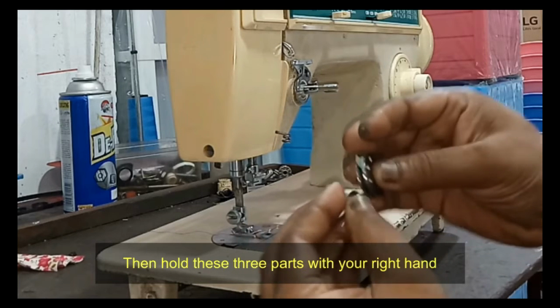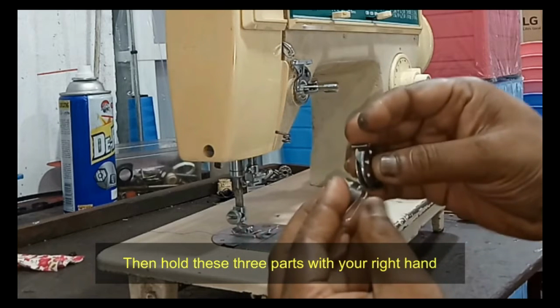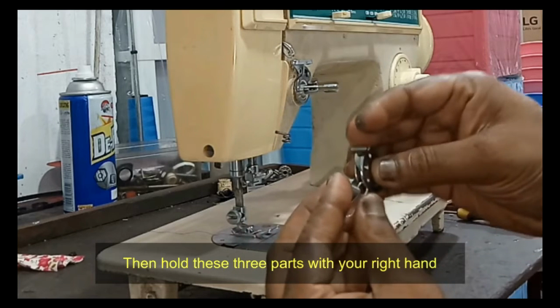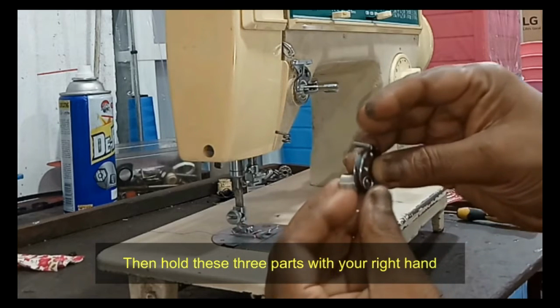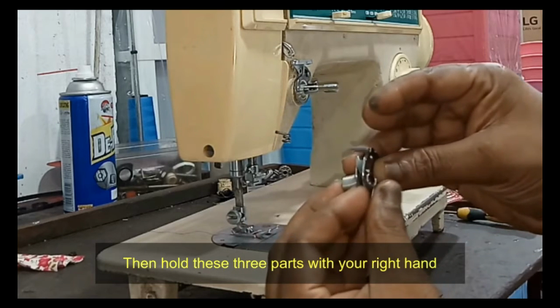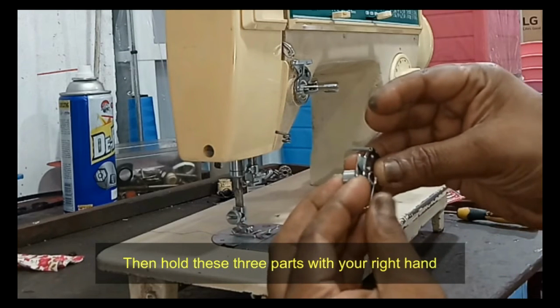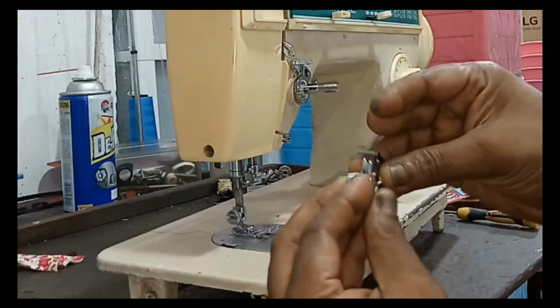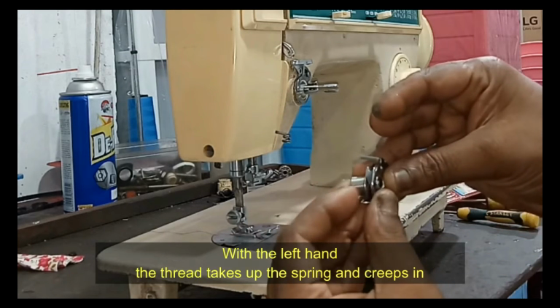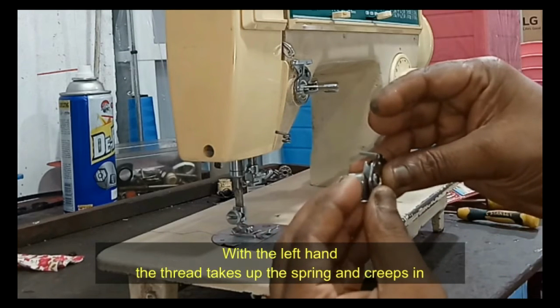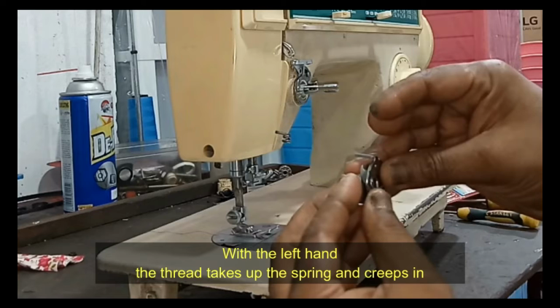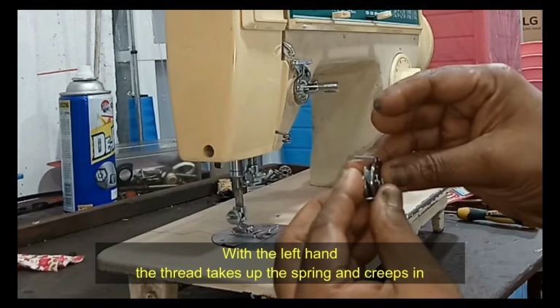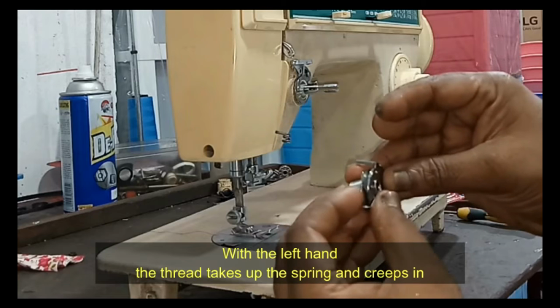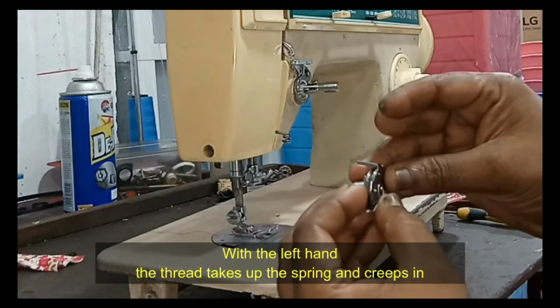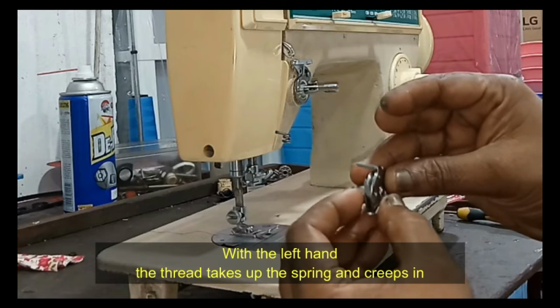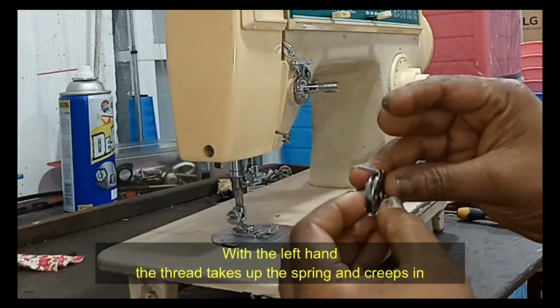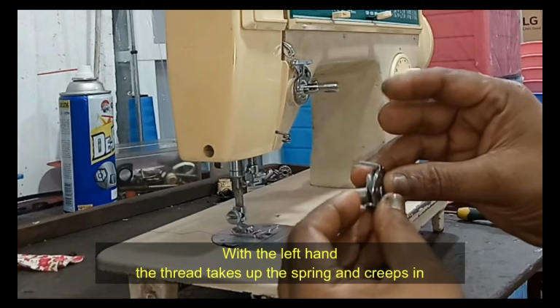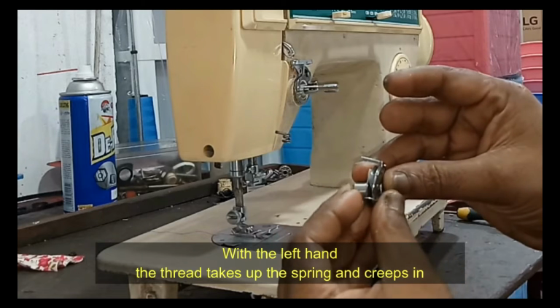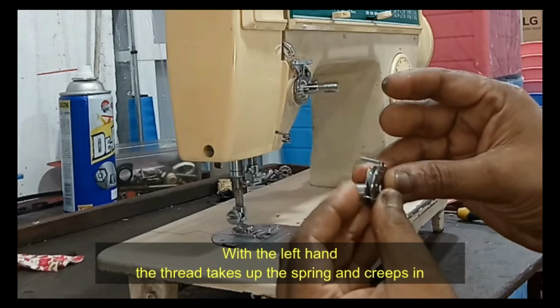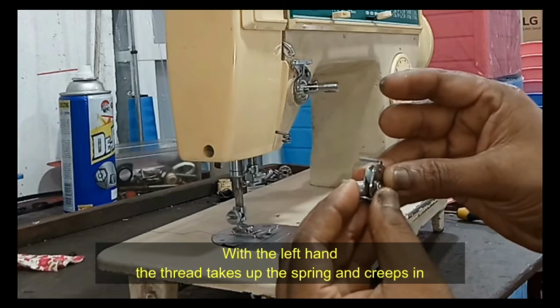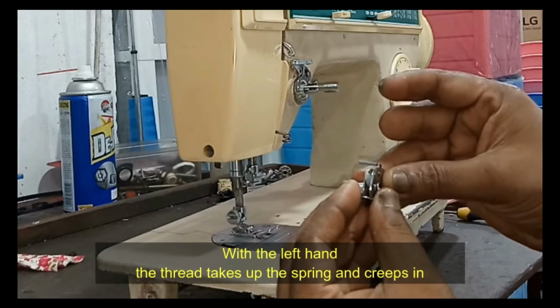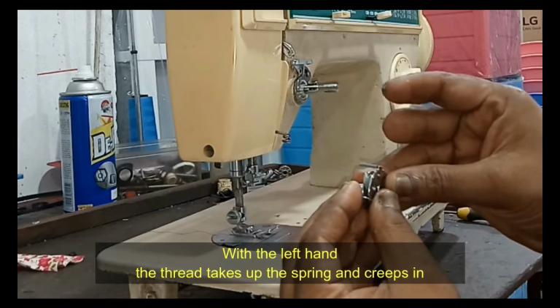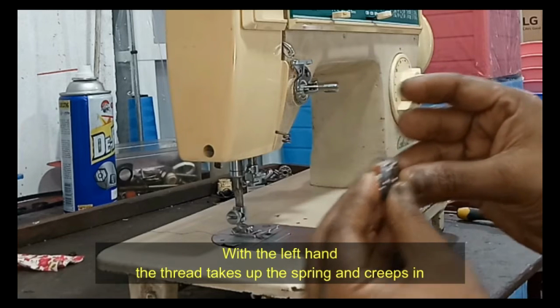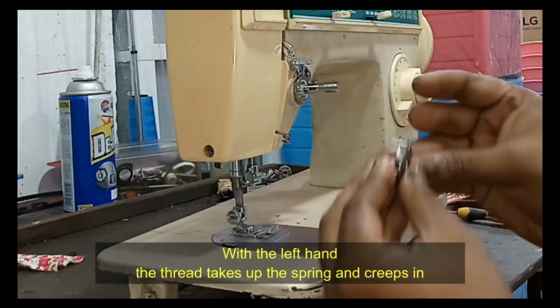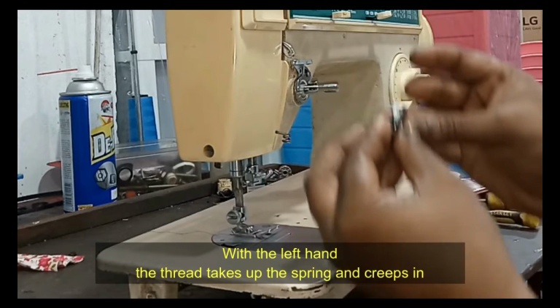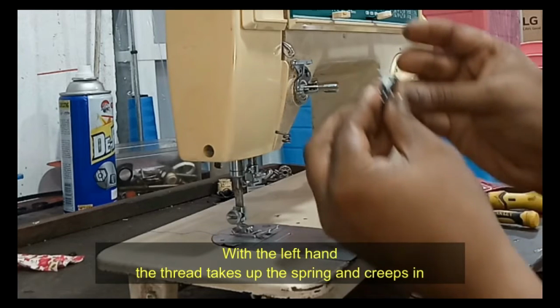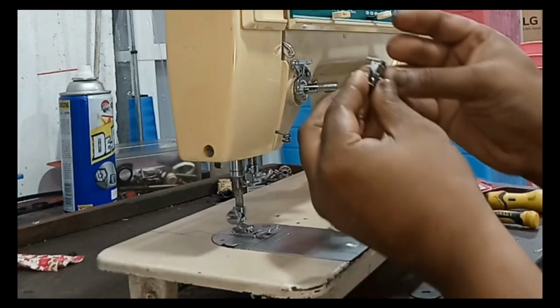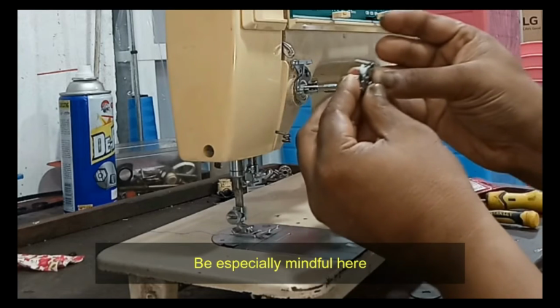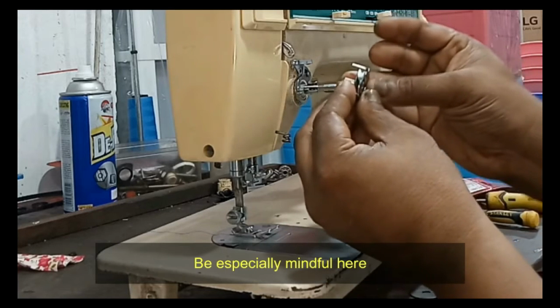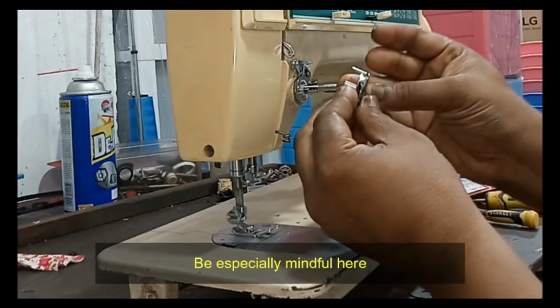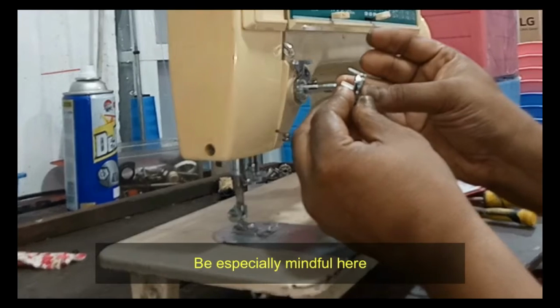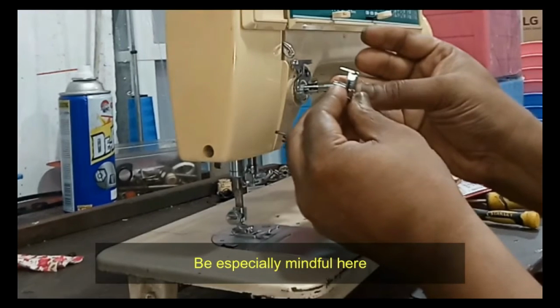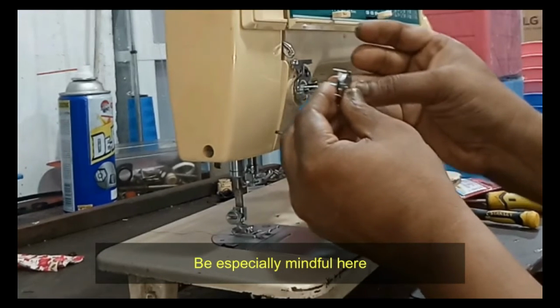The thread take-up spring creeps in next. Be especially mindful here — set the tilt of the take-up spring so that the tab is on top.